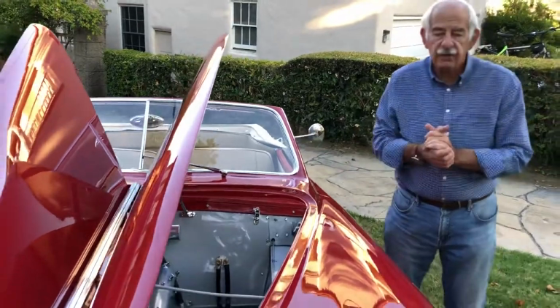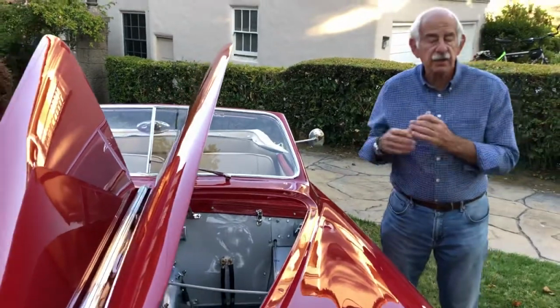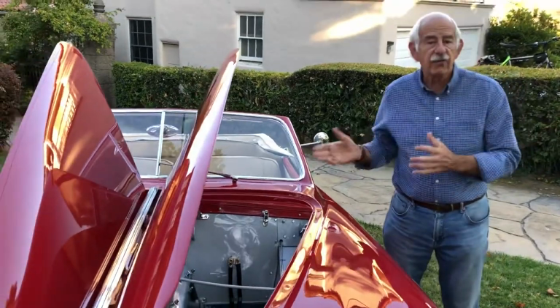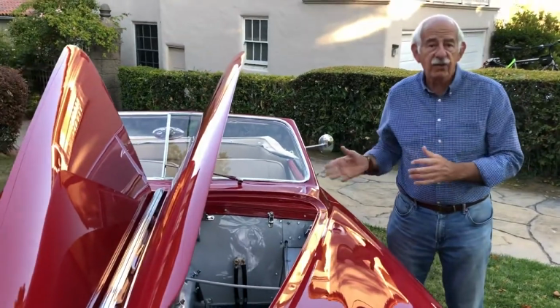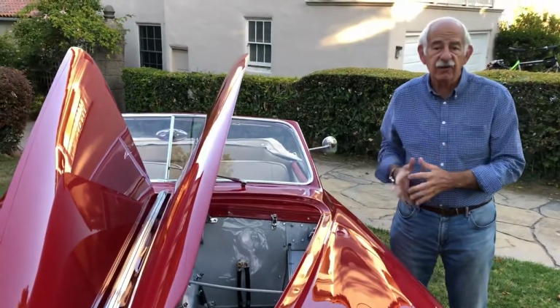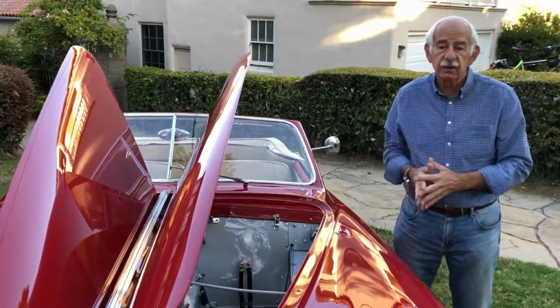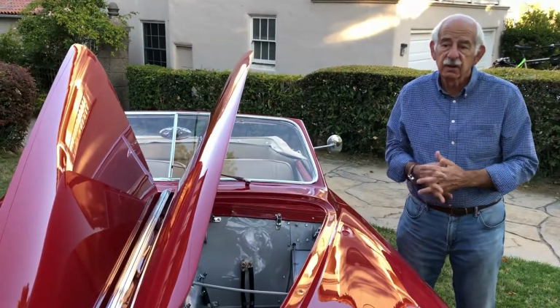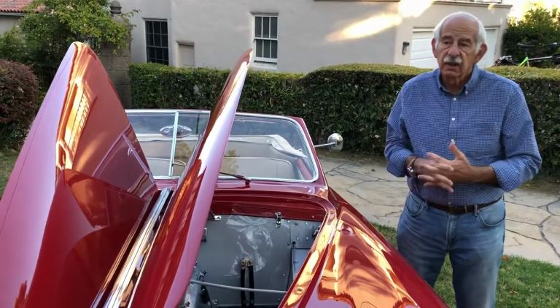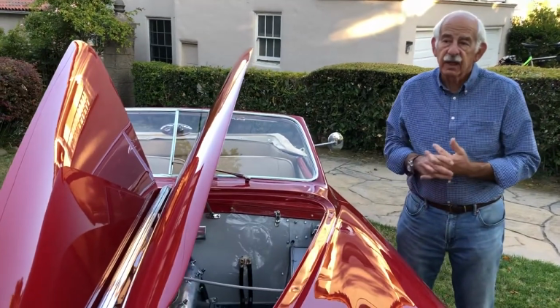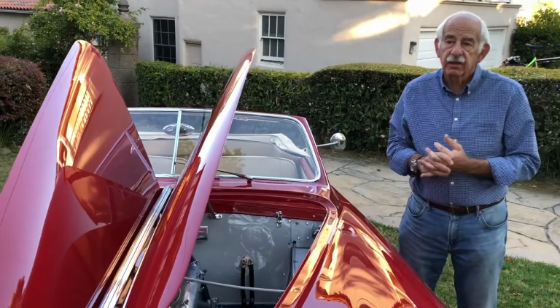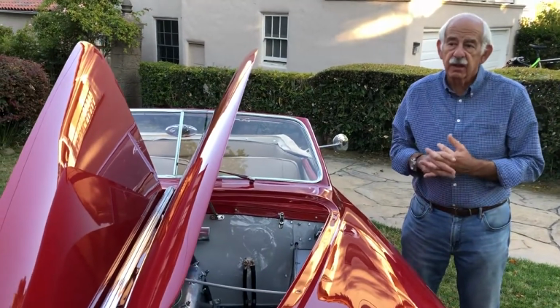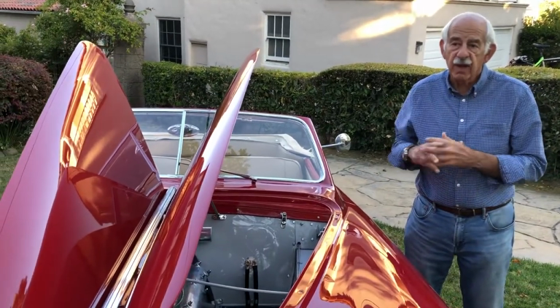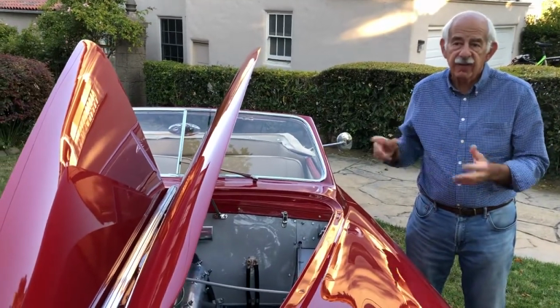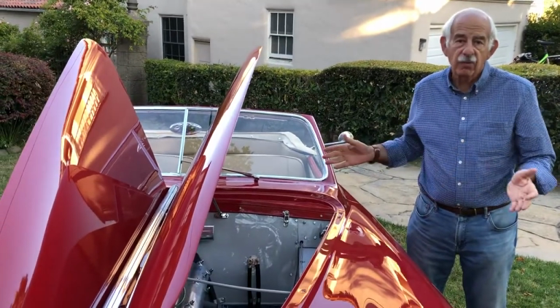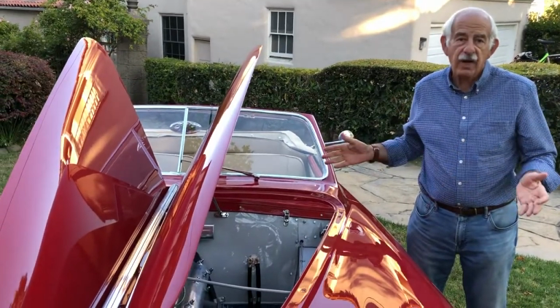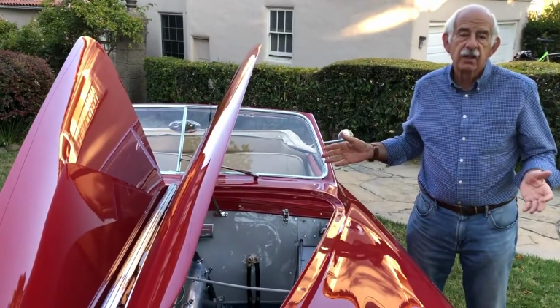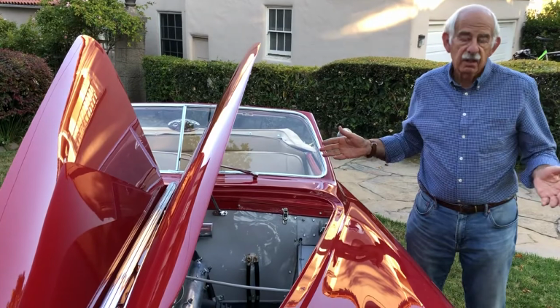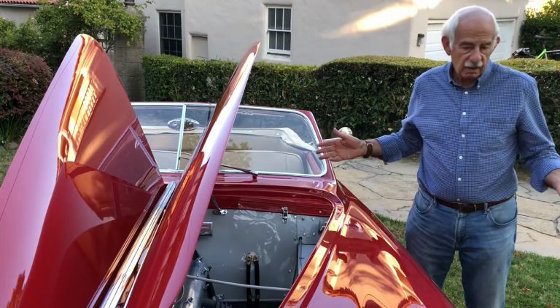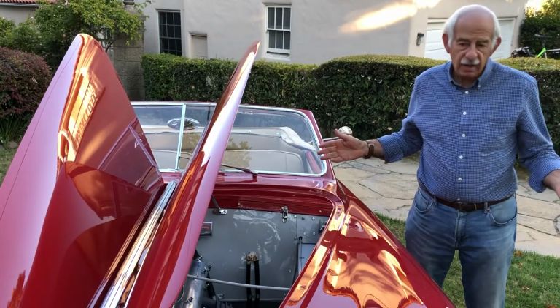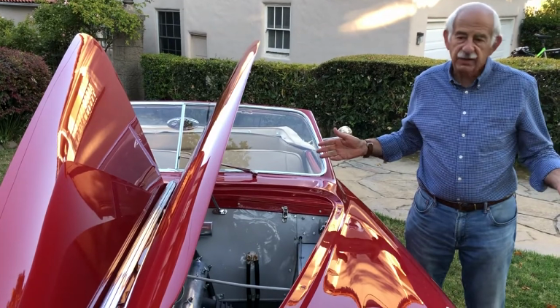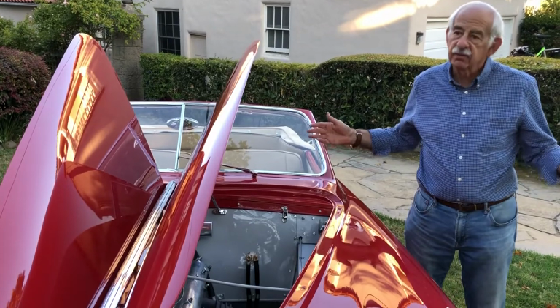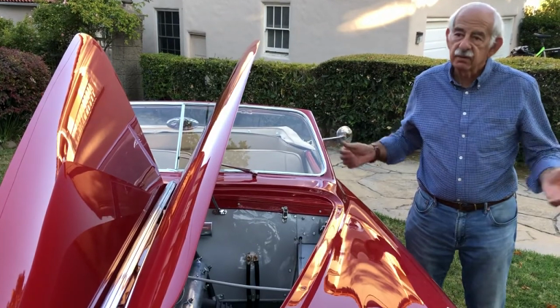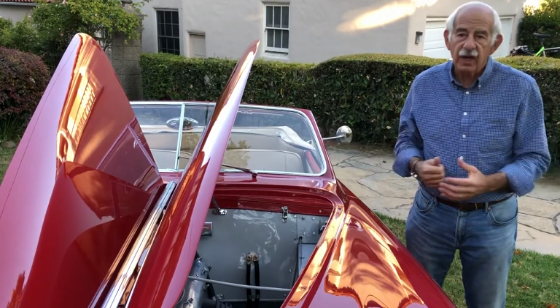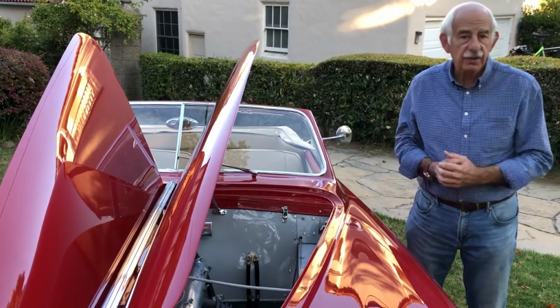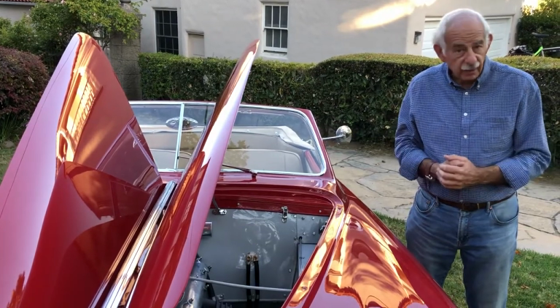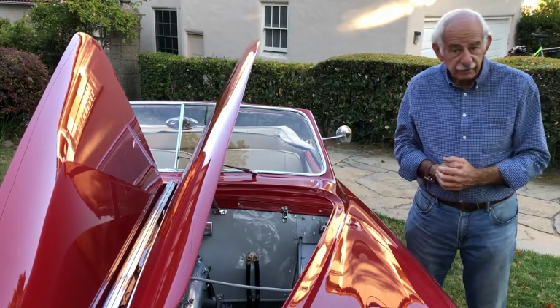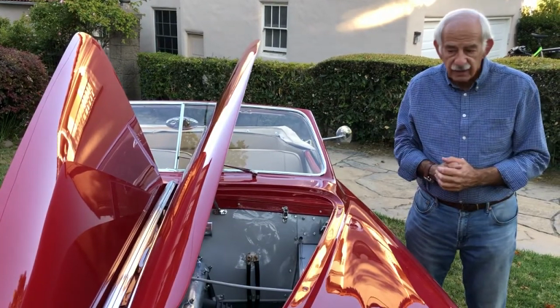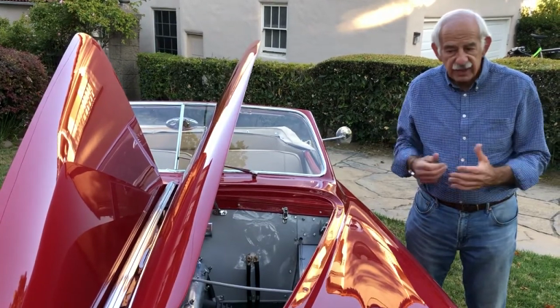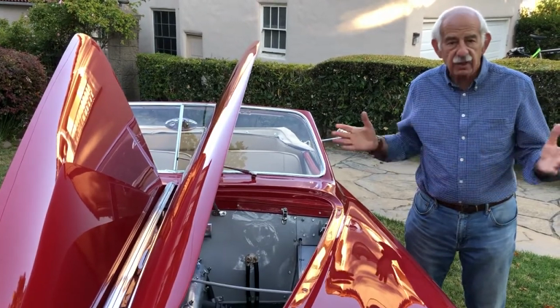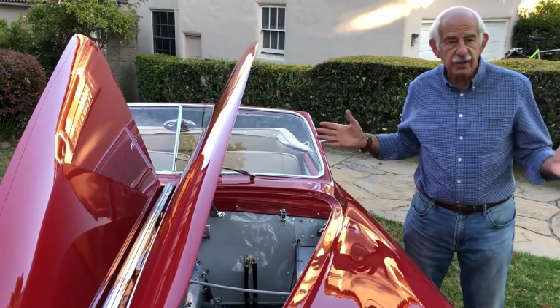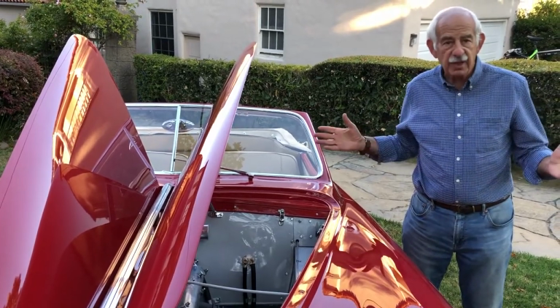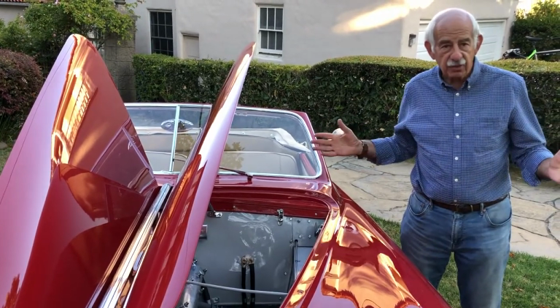This is my fourth Alfa and it's my favorite ride as of 2020. Thanks for listening to my story.